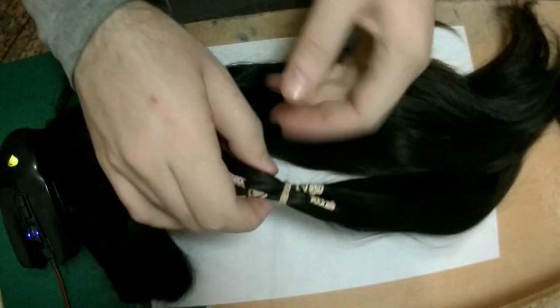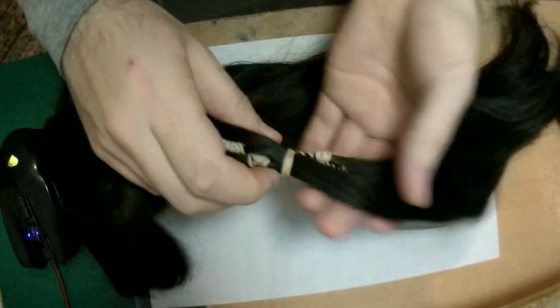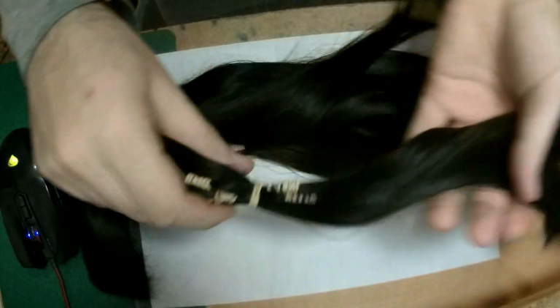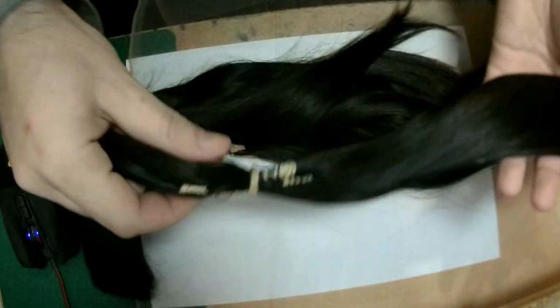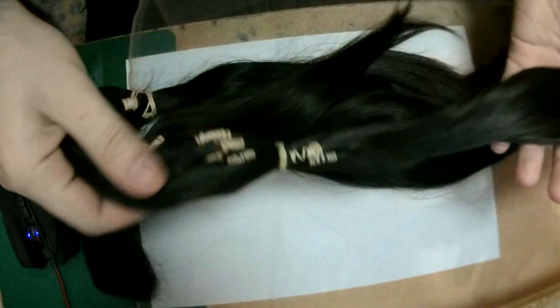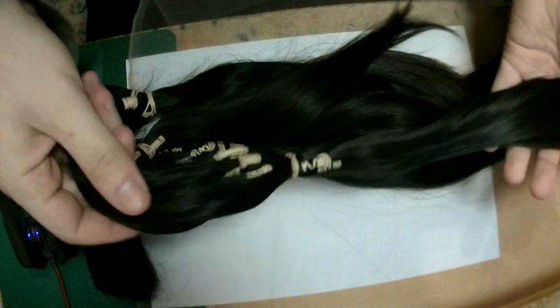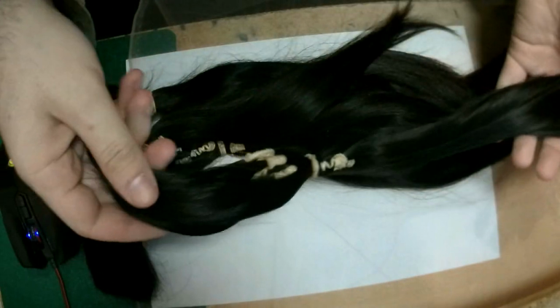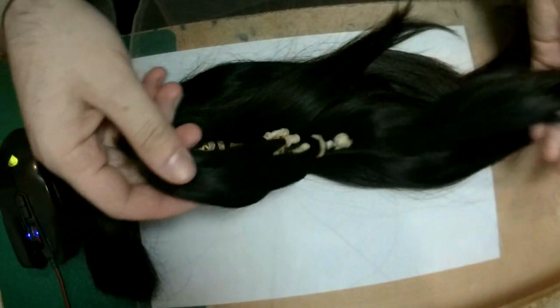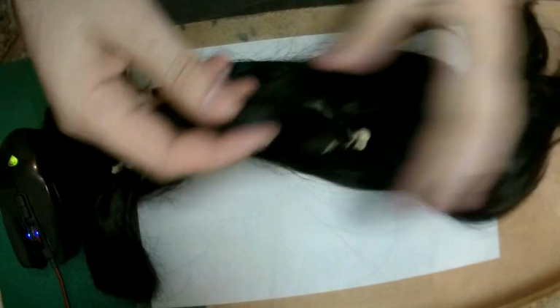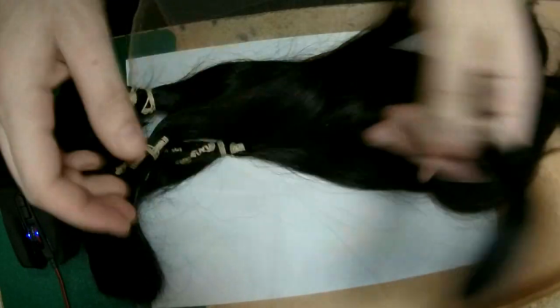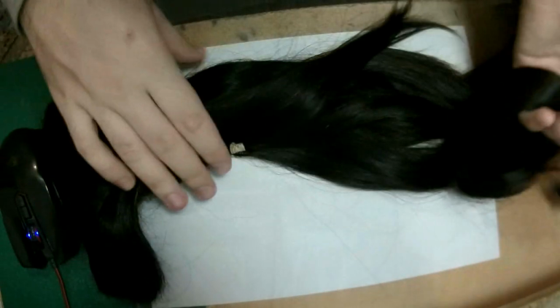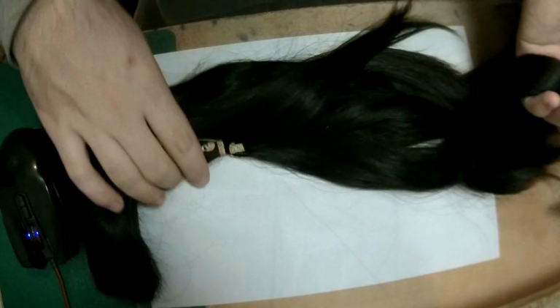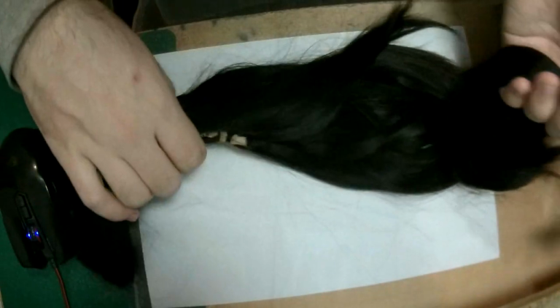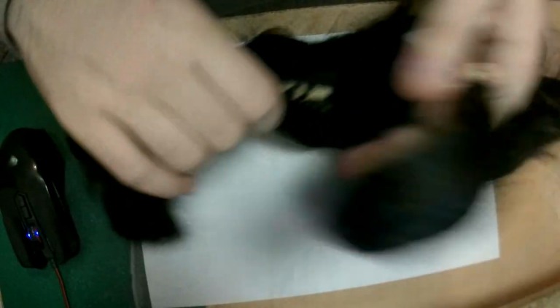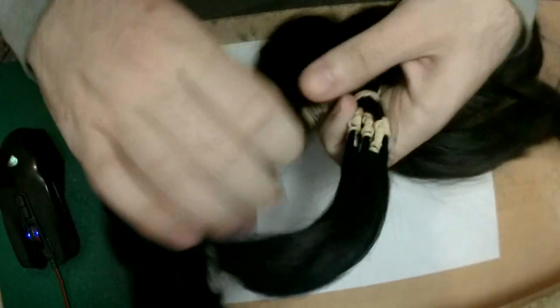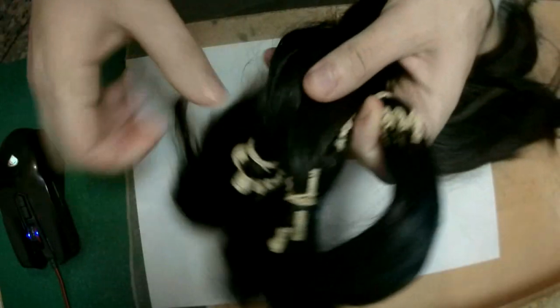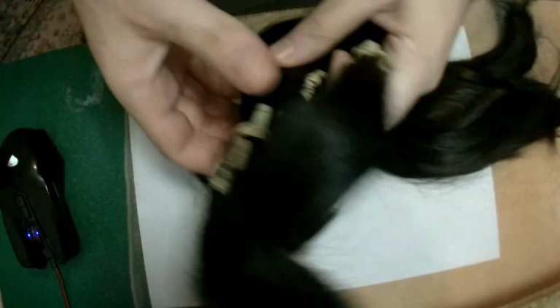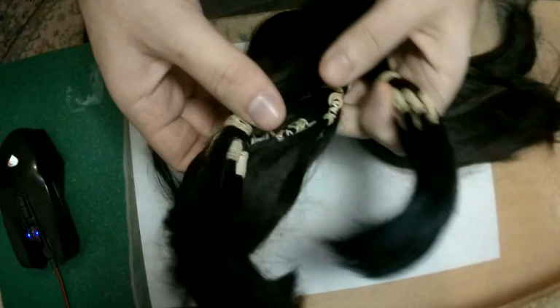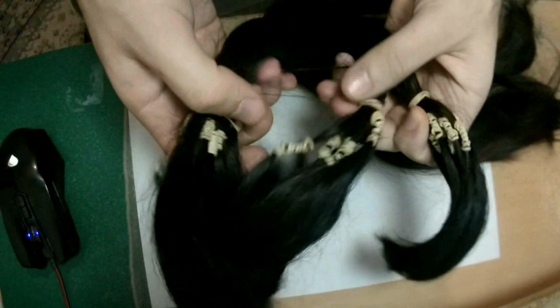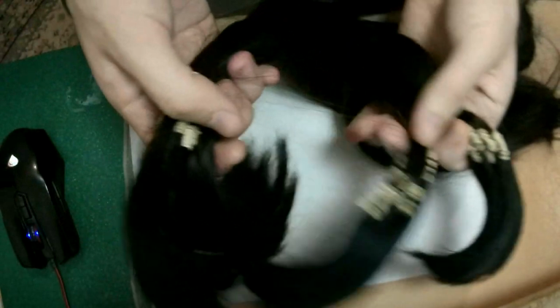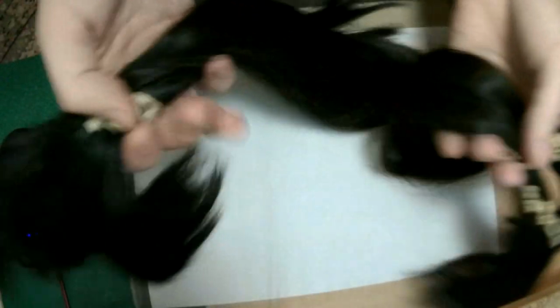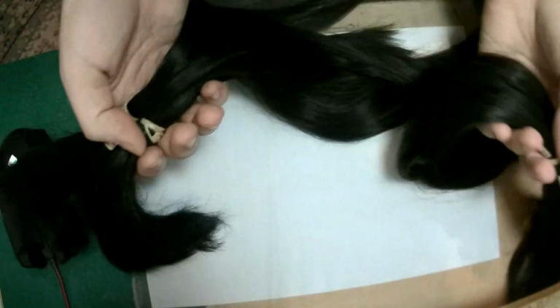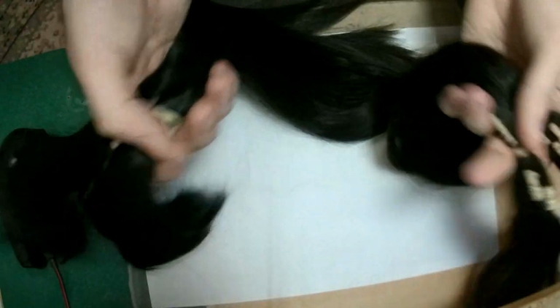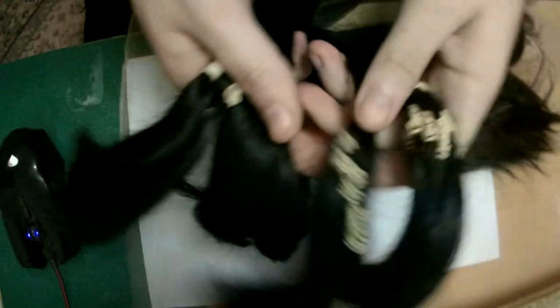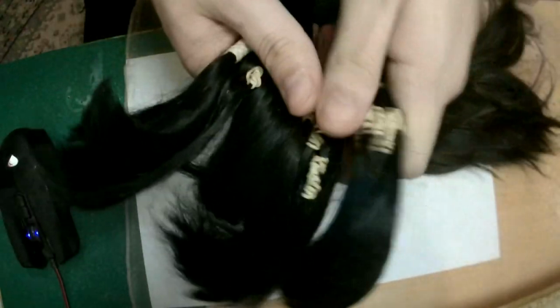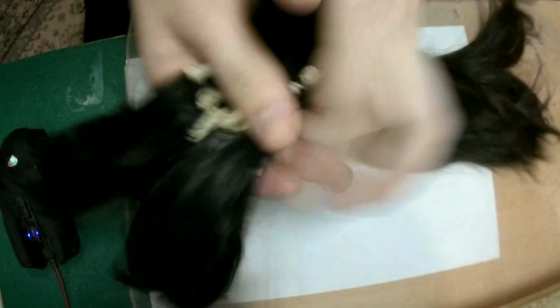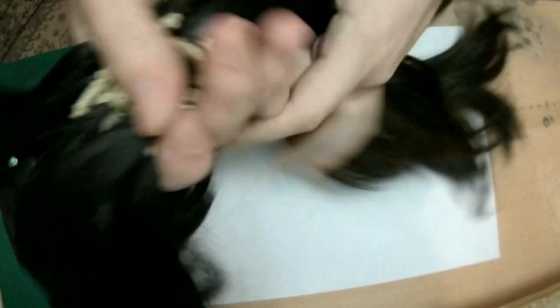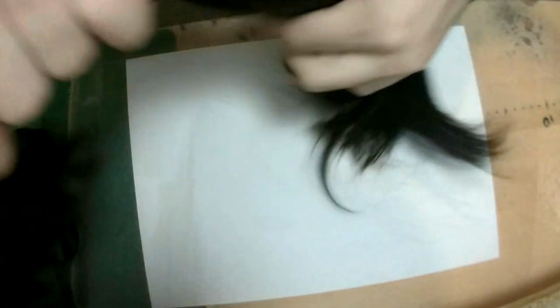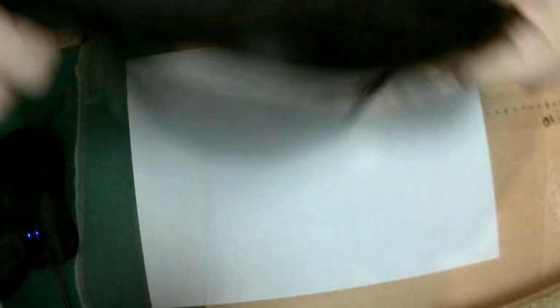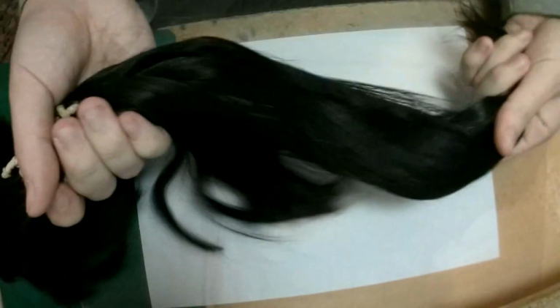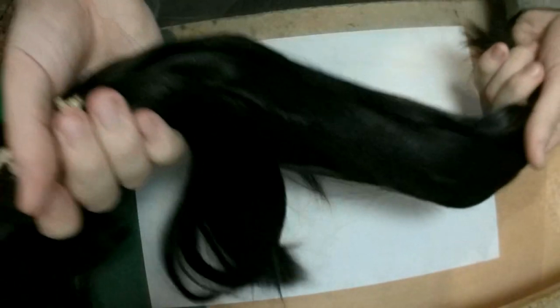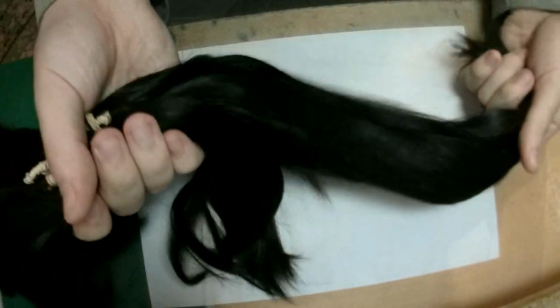Hello everyone, this is the Super Weekmaker and today I decided to make a video about closure making. I'm making these closures for sale on eBay.